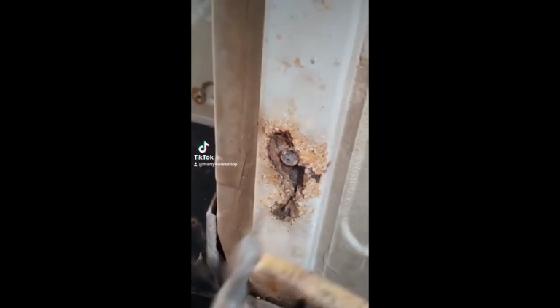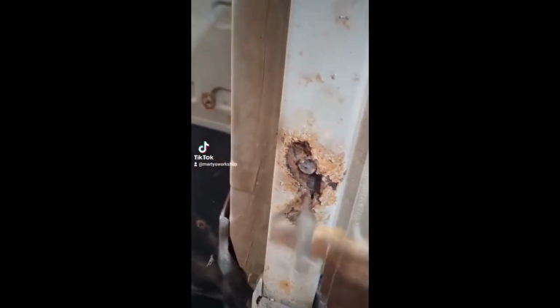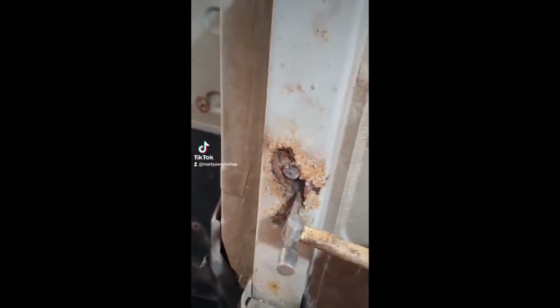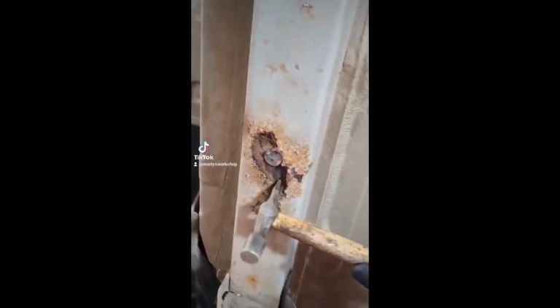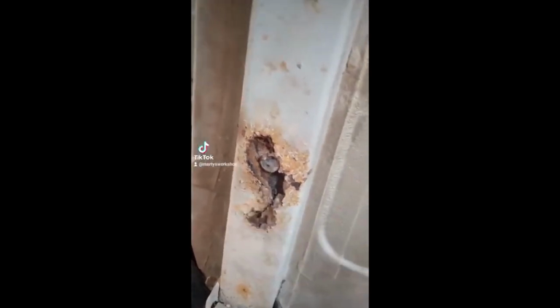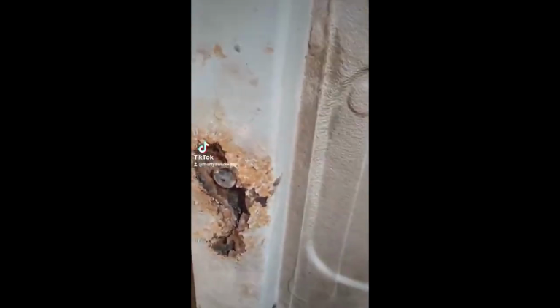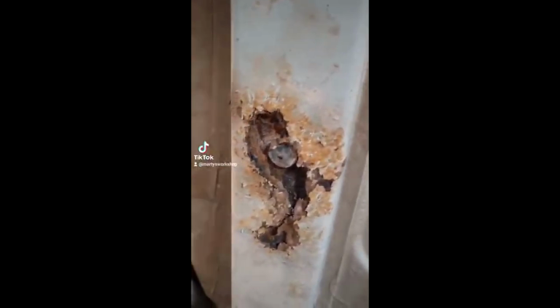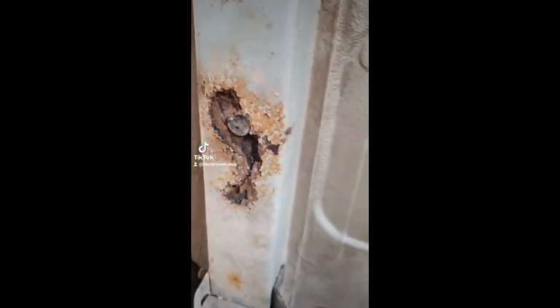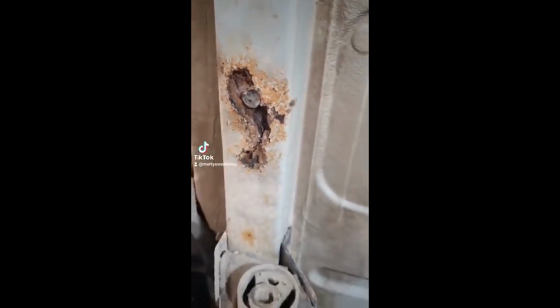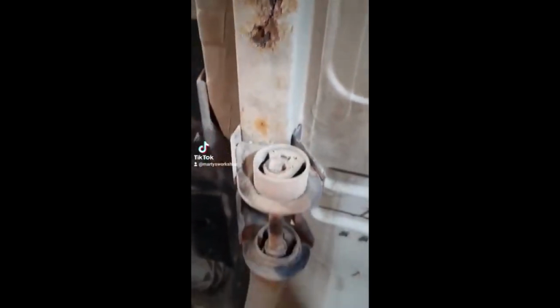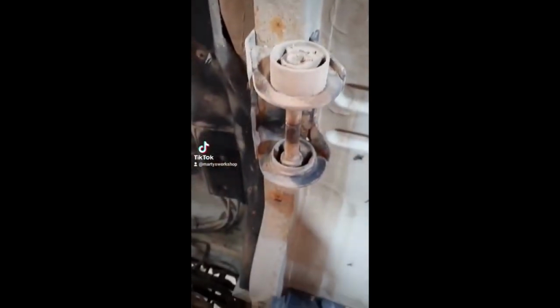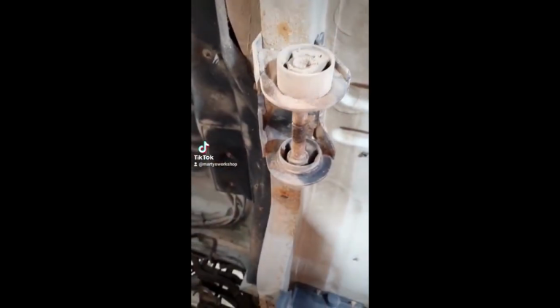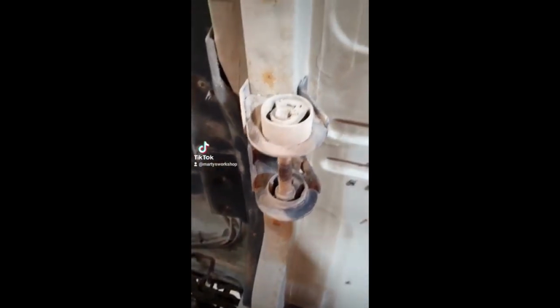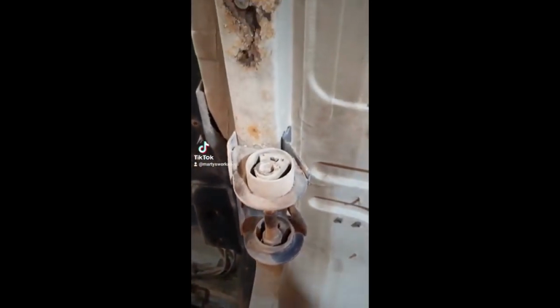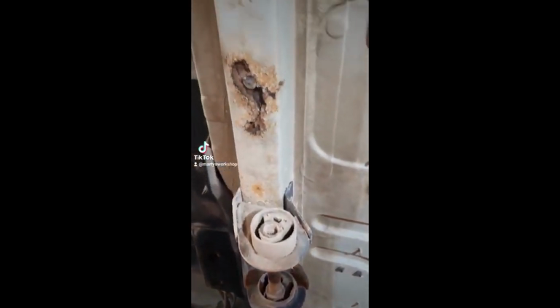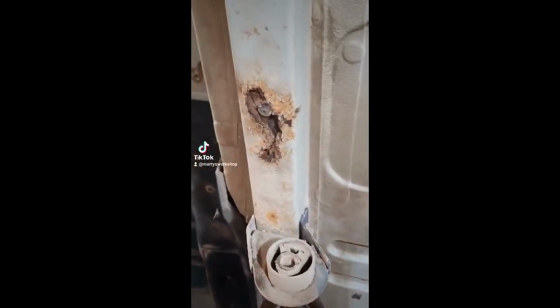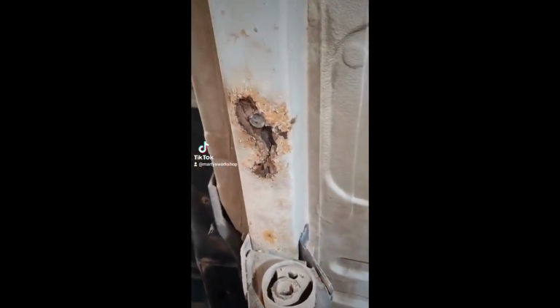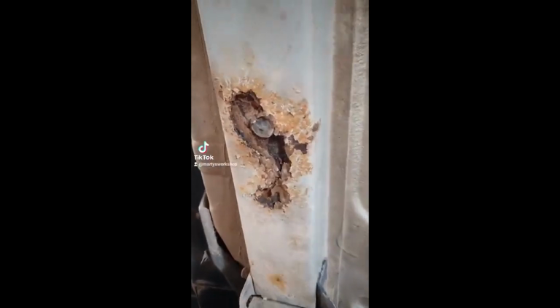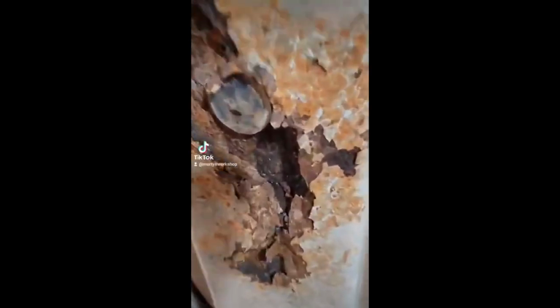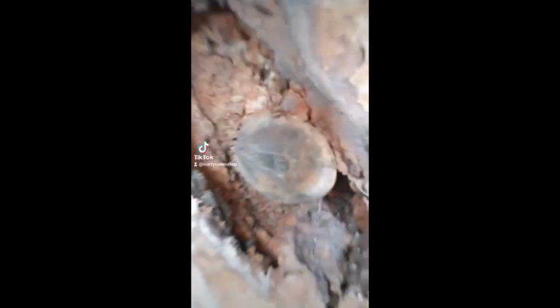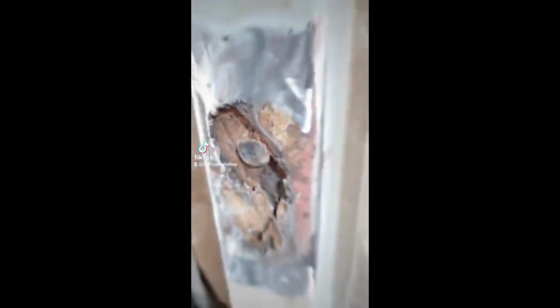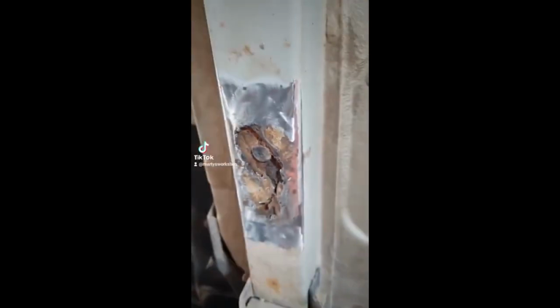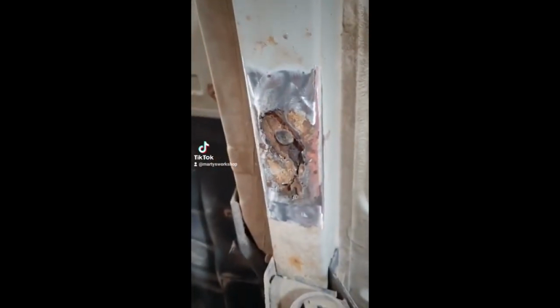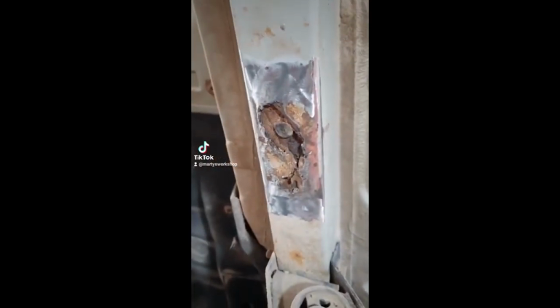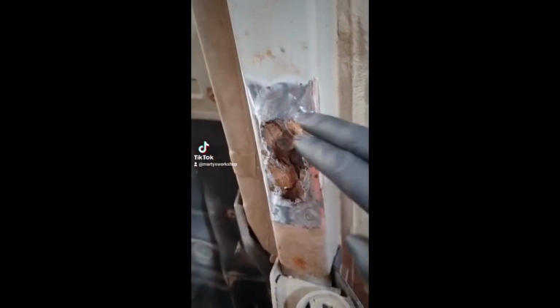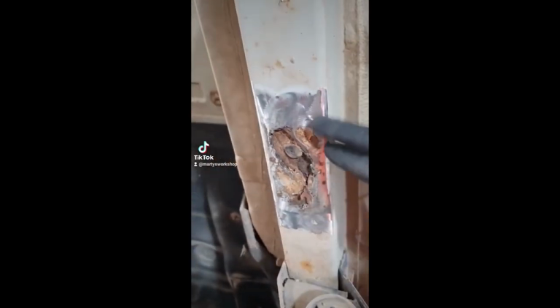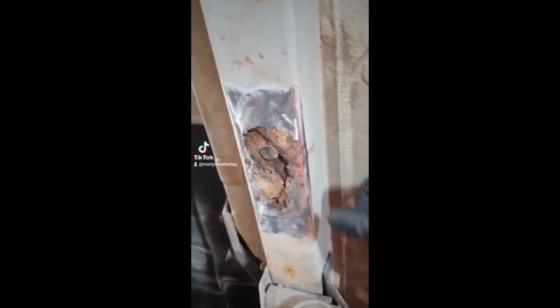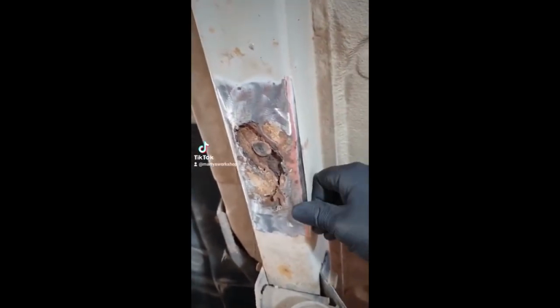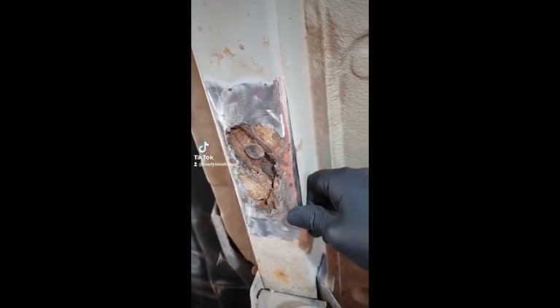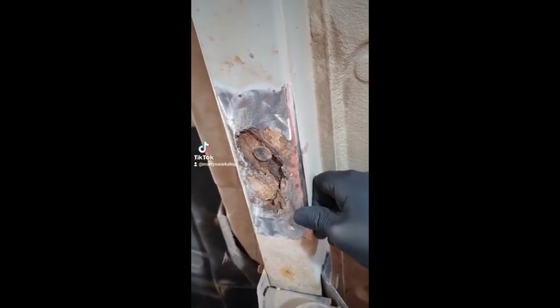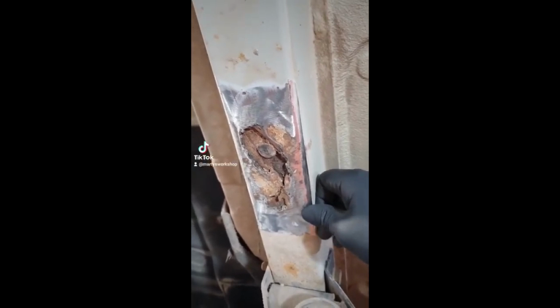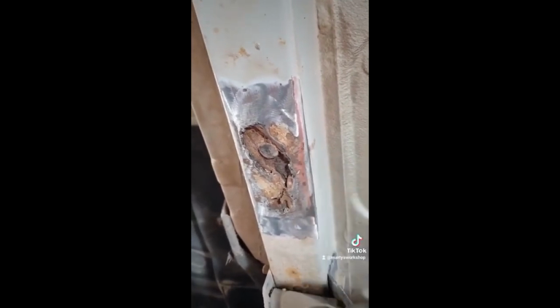The first thing we're gonna do is get that ground off so we can see if there's any decent metal there. And there we go — we actually found some decent metal, which was a bit of a surprise, and we're gonna go ahead and cut it out.